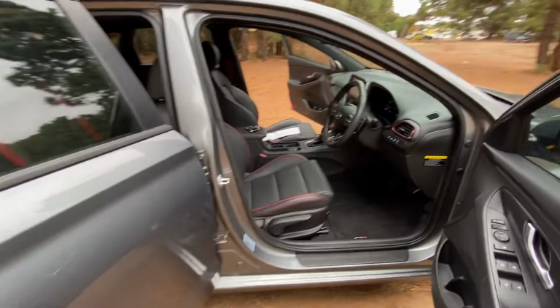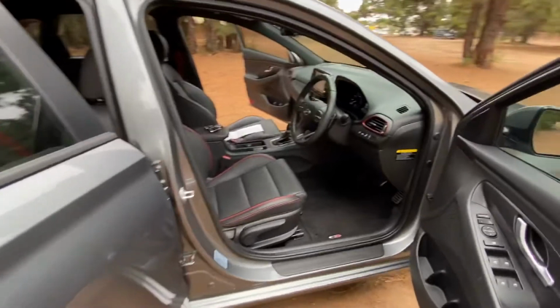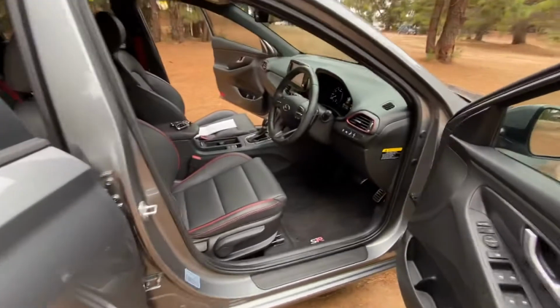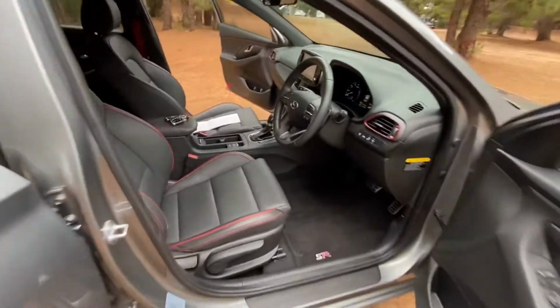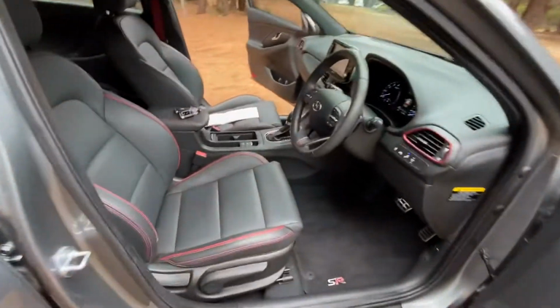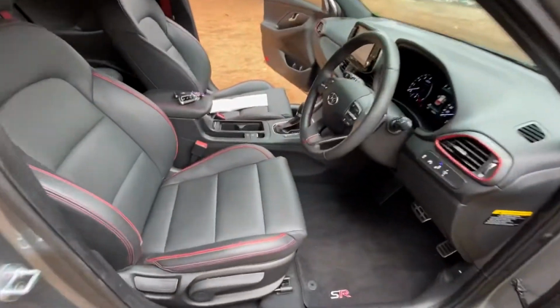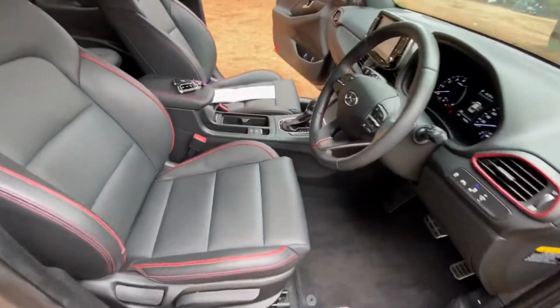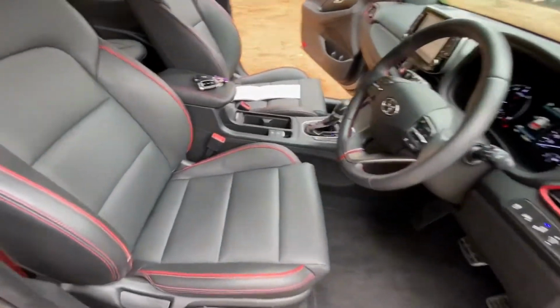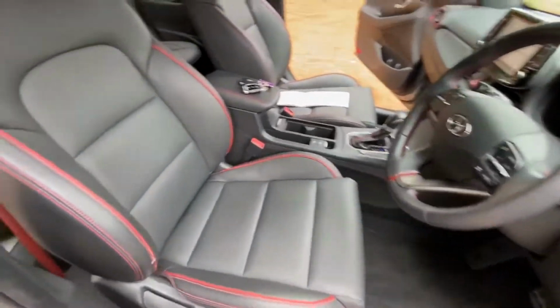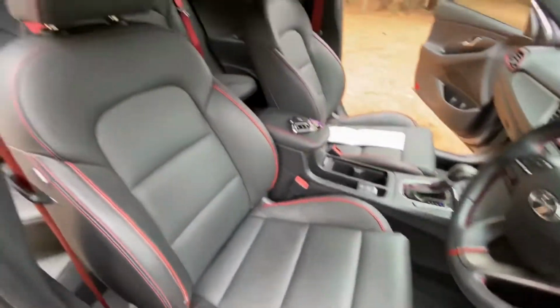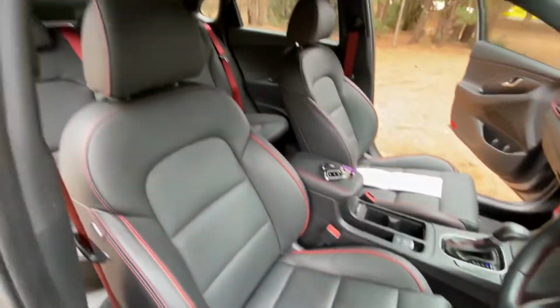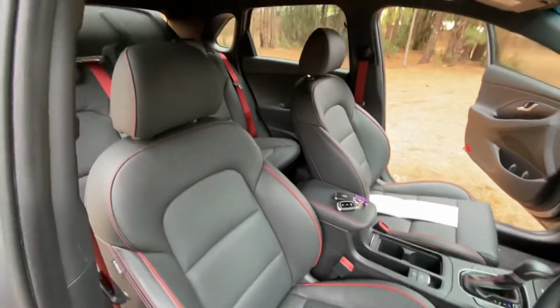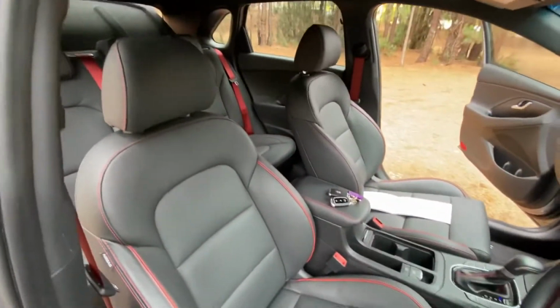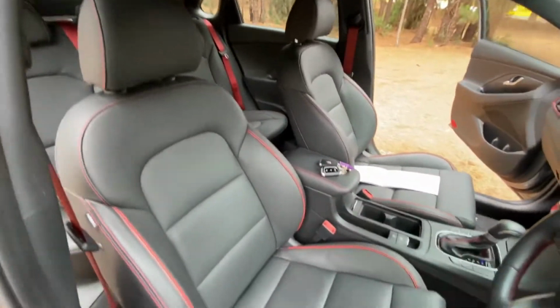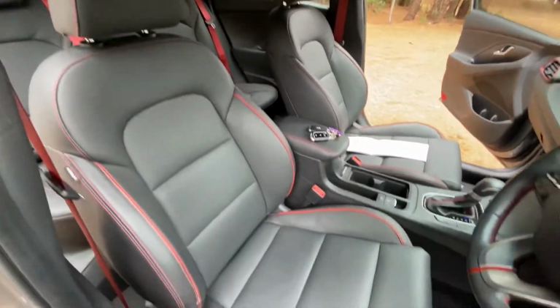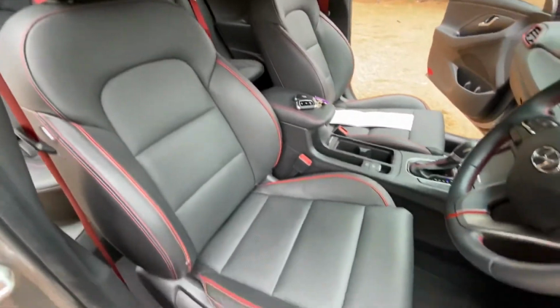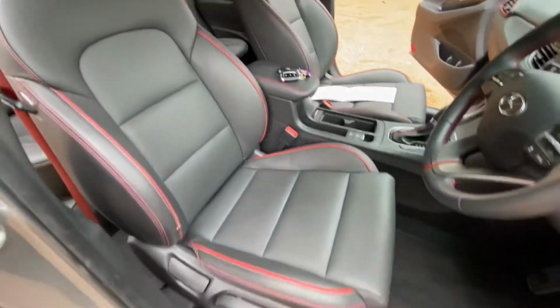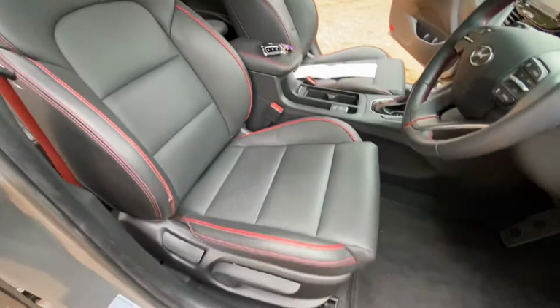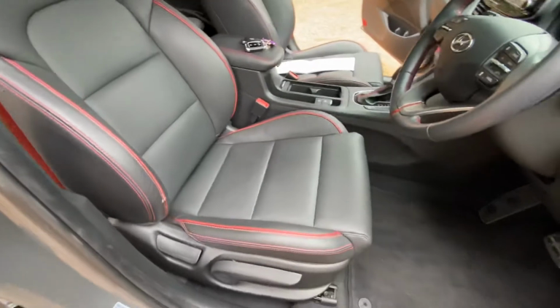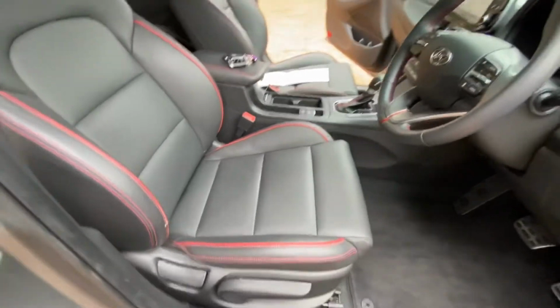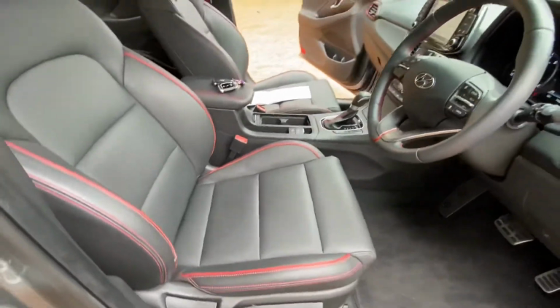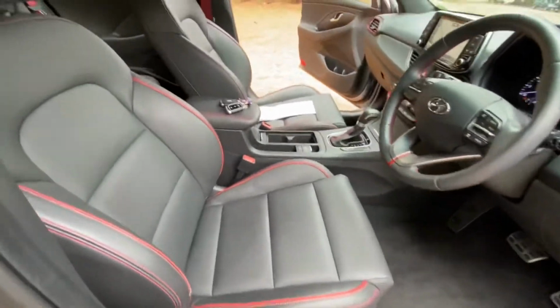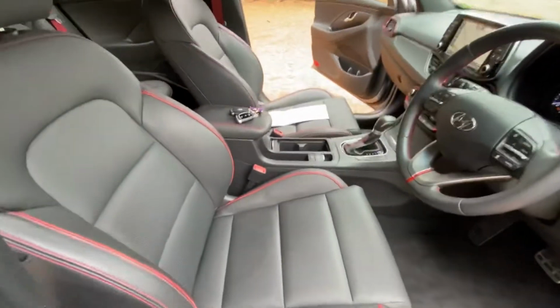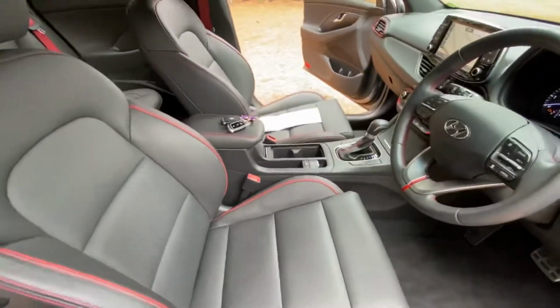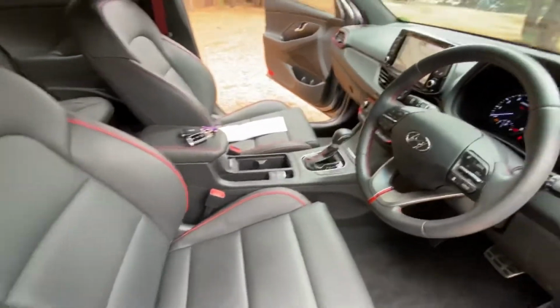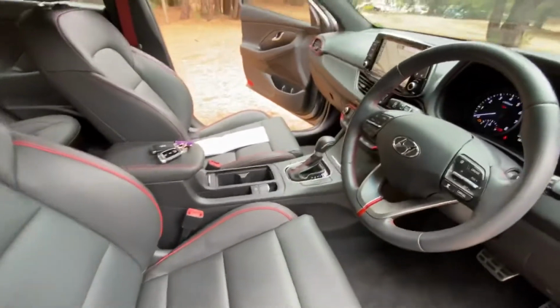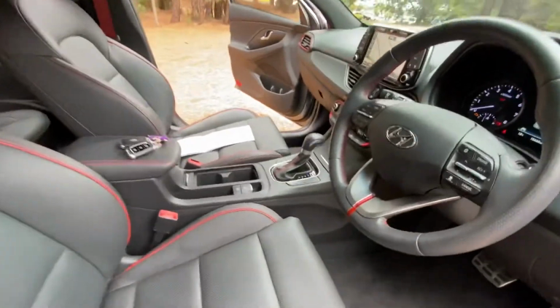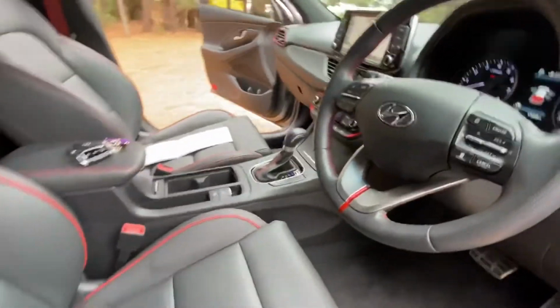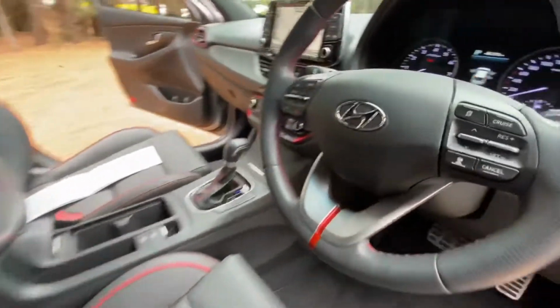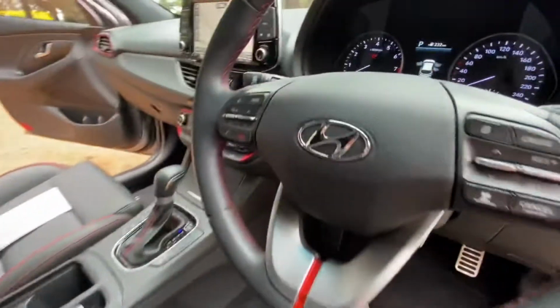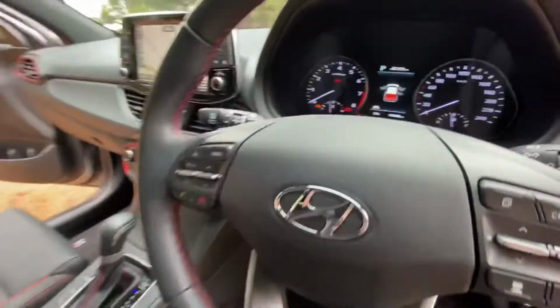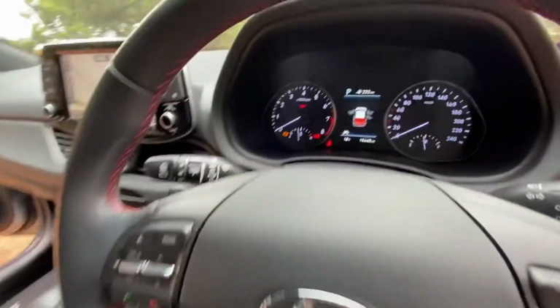Inside, there's a very sporty interior with sport seats, amazing trim, all leather — it looks fantastic and is very comfortable.